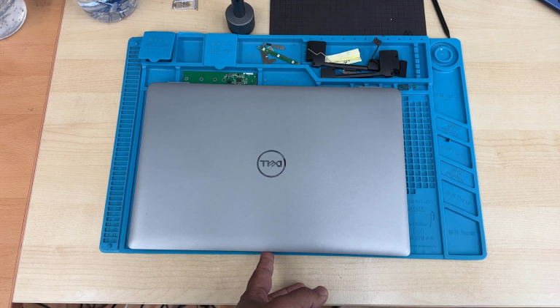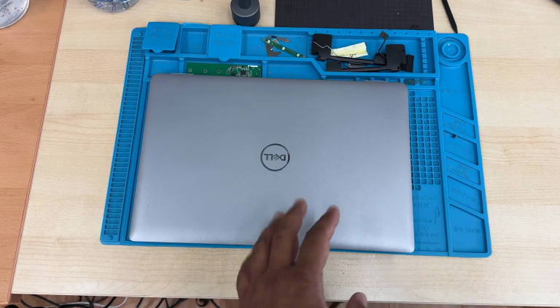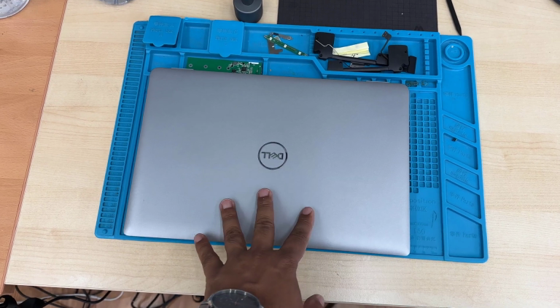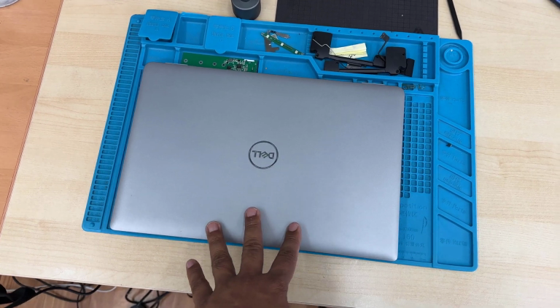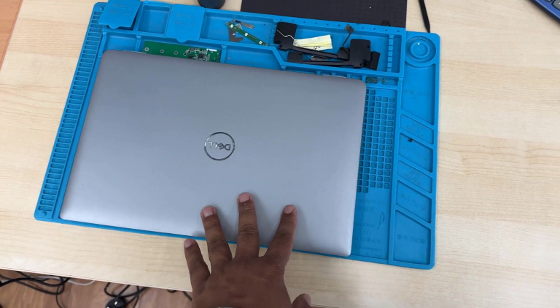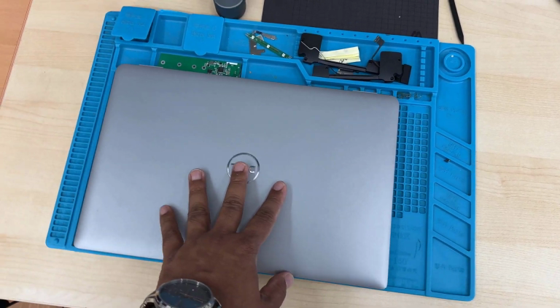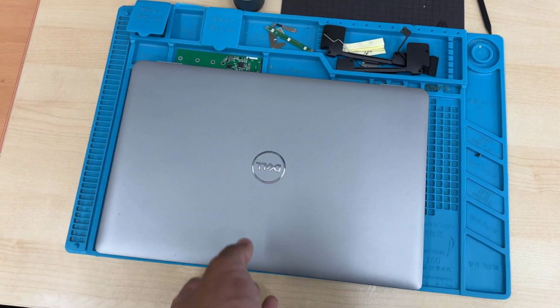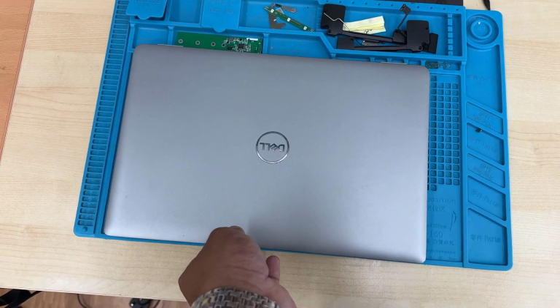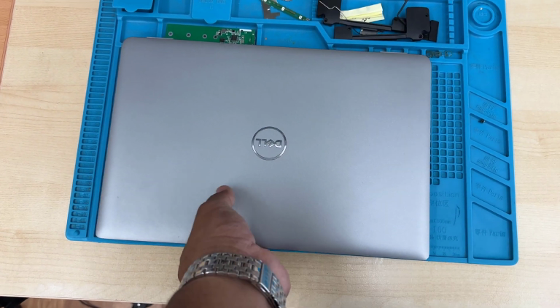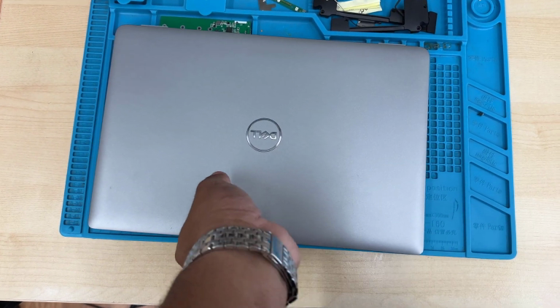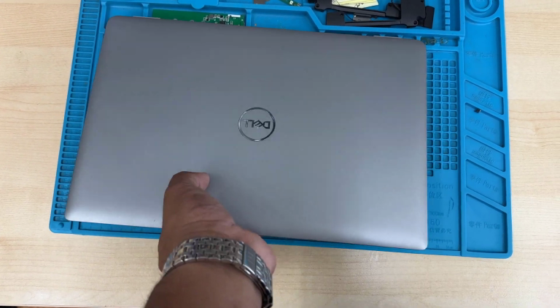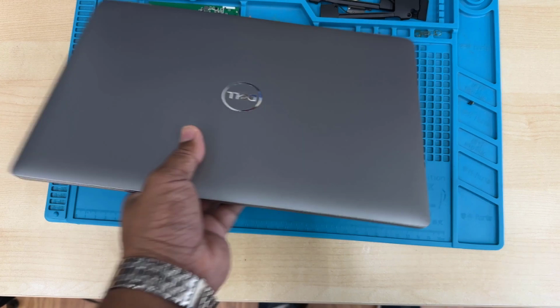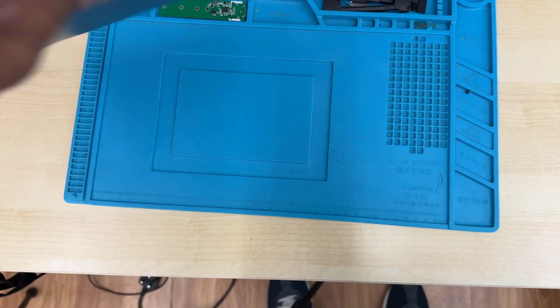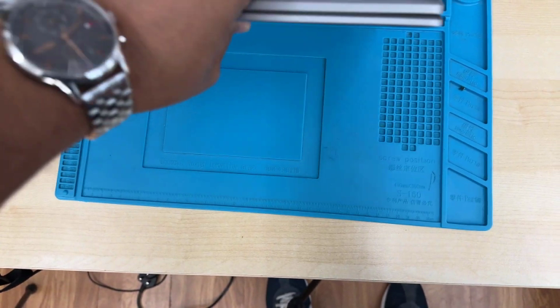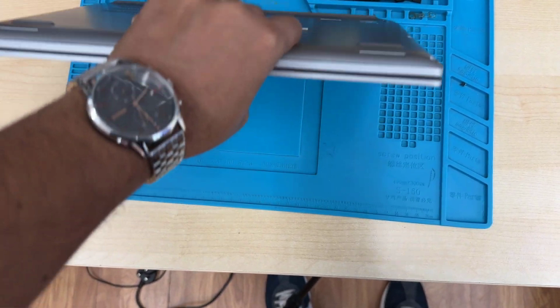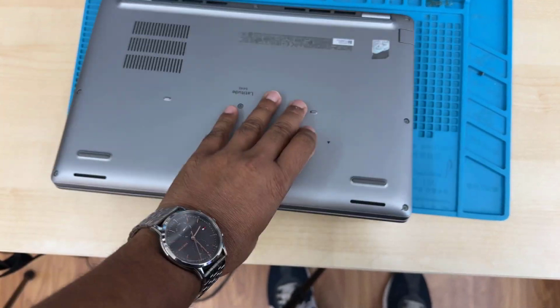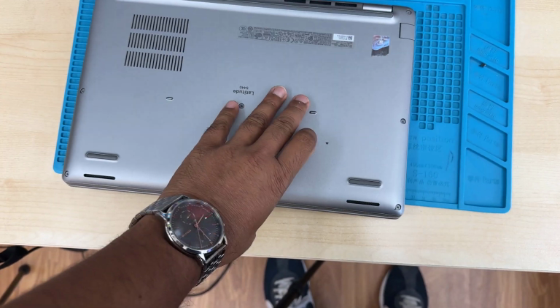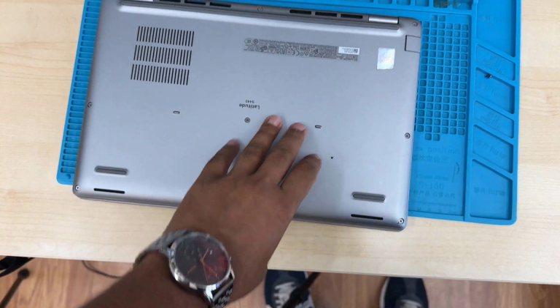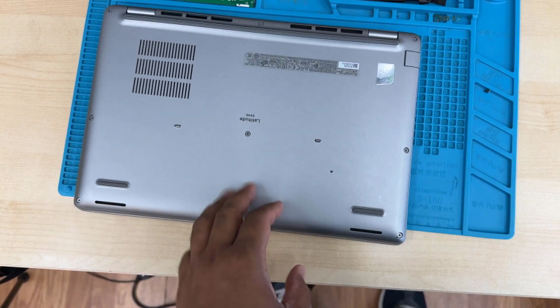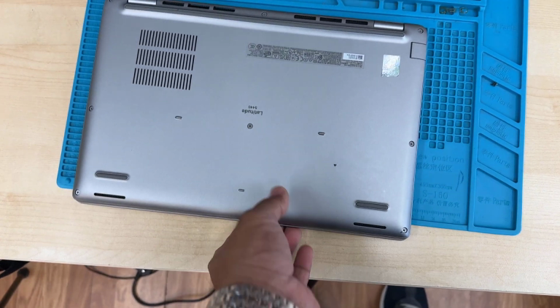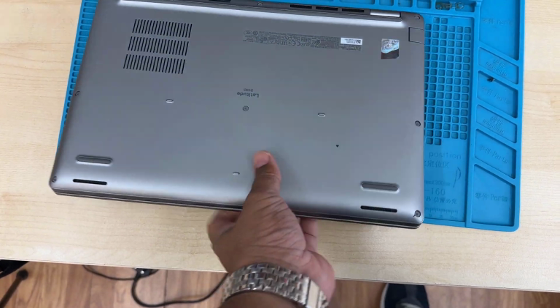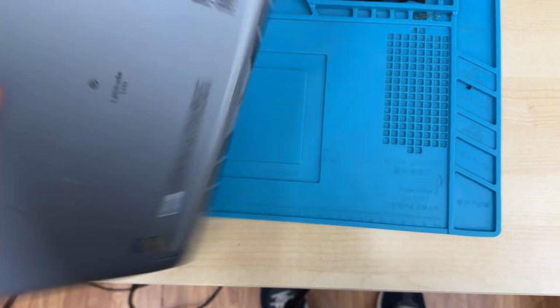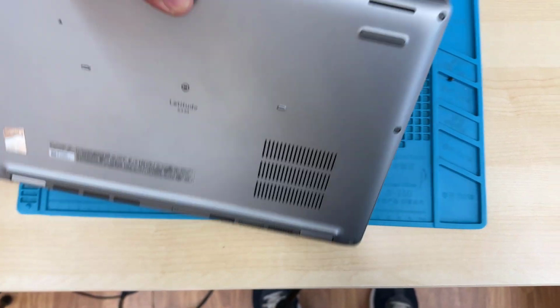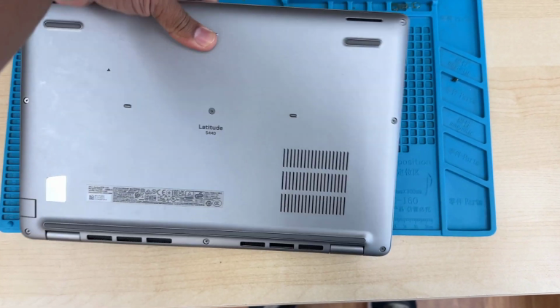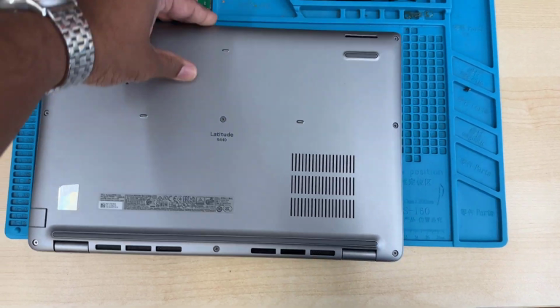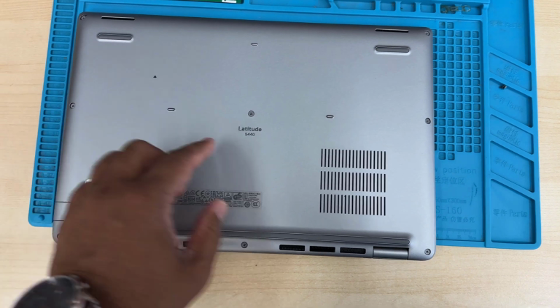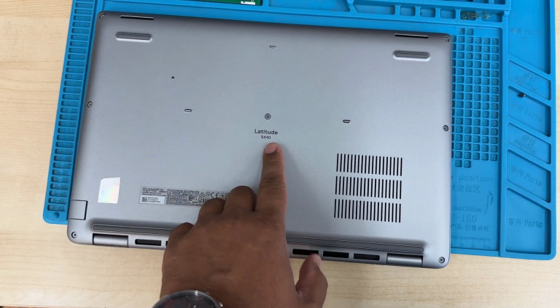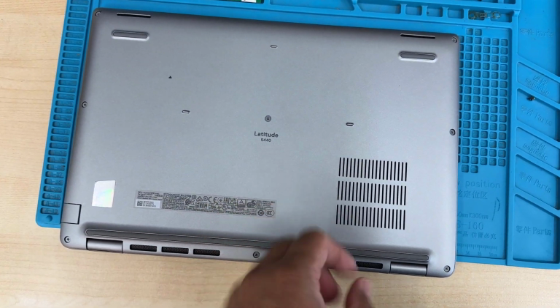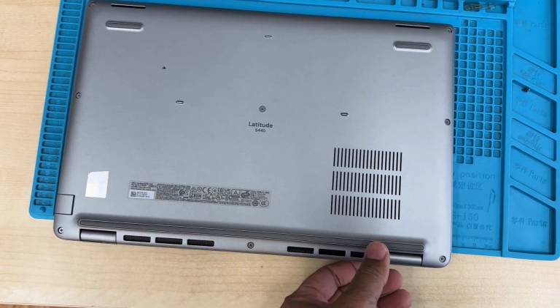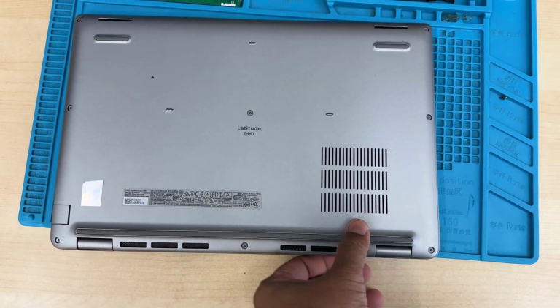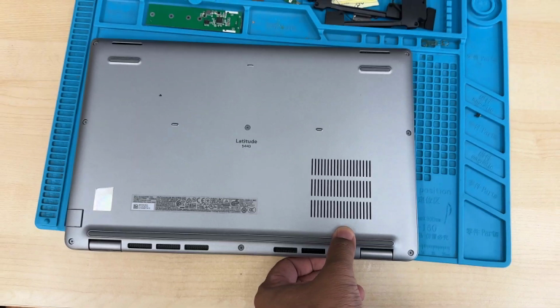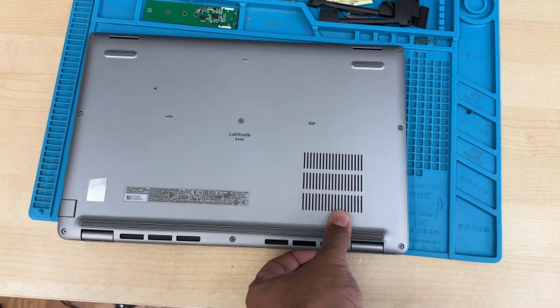This is the Dell Latitude 5440. Today in this video we'll learn how to replace the battery, the cooling fan — the CPU fan — and the RAM stick.